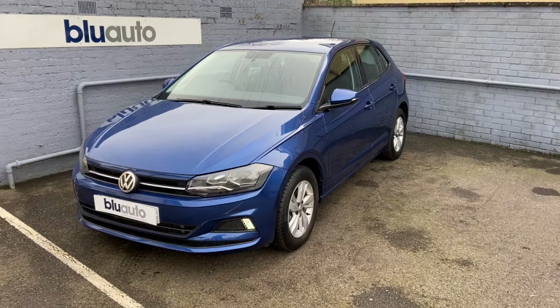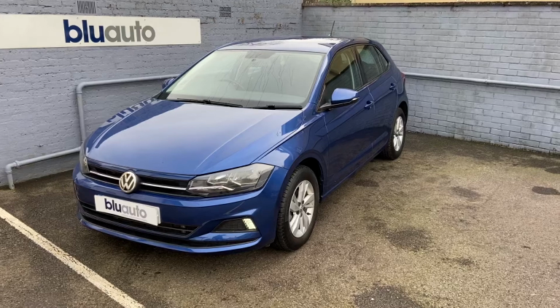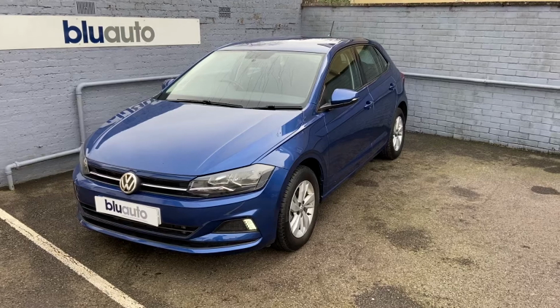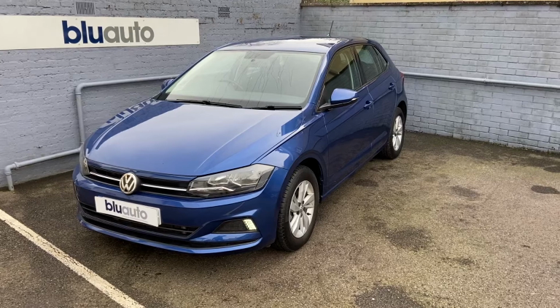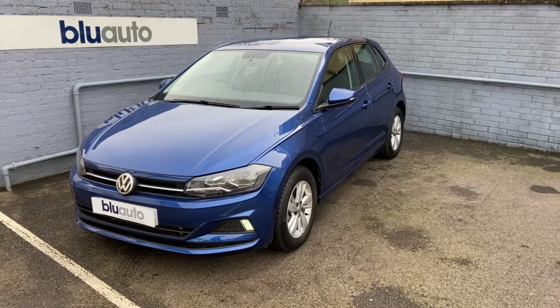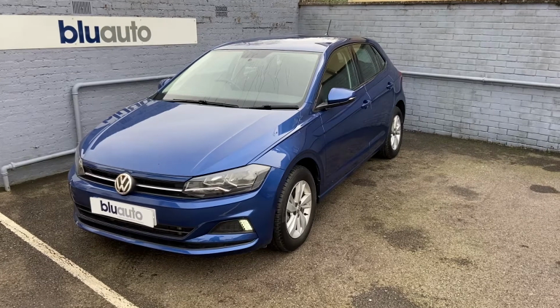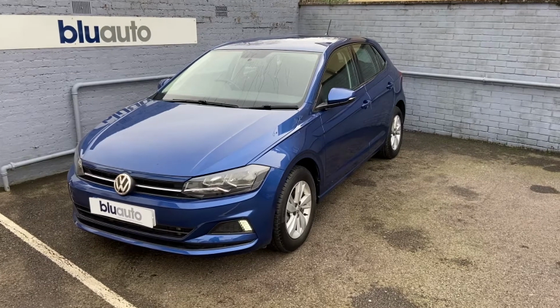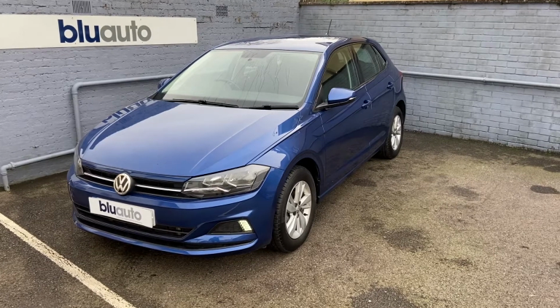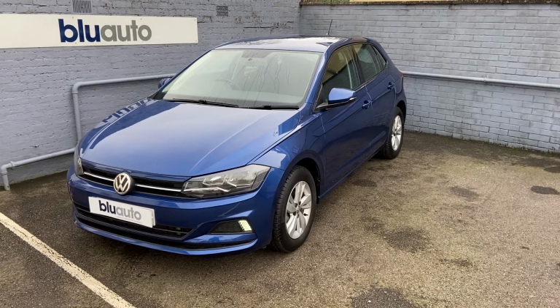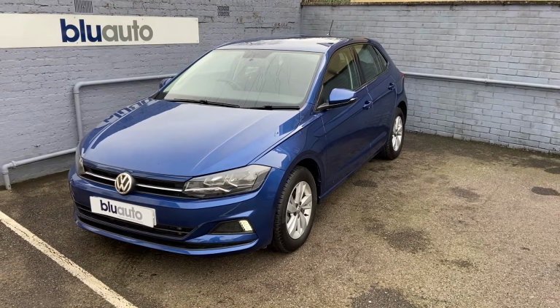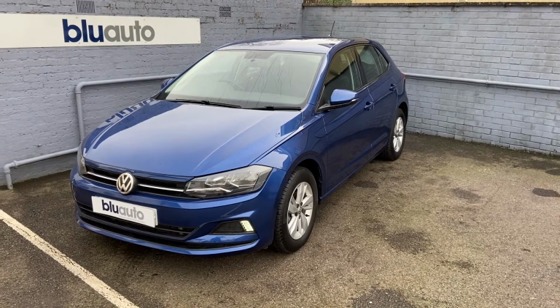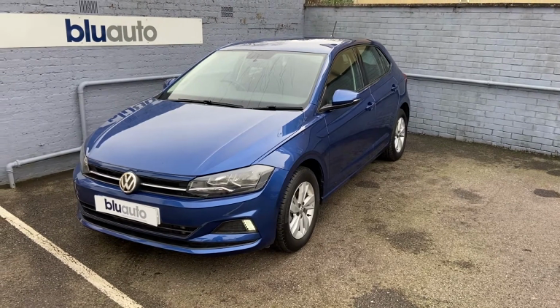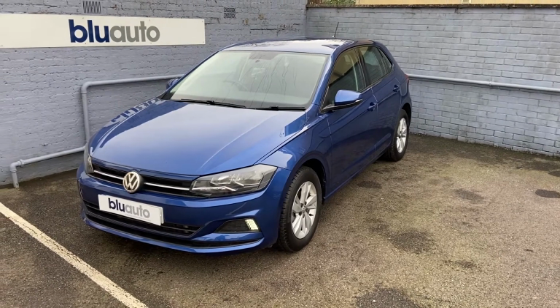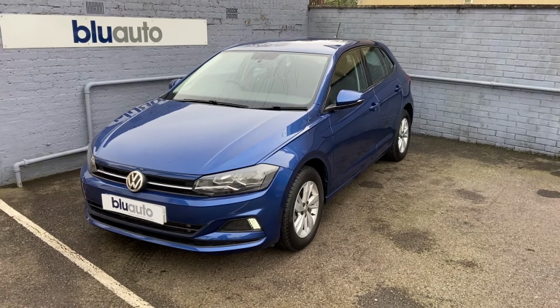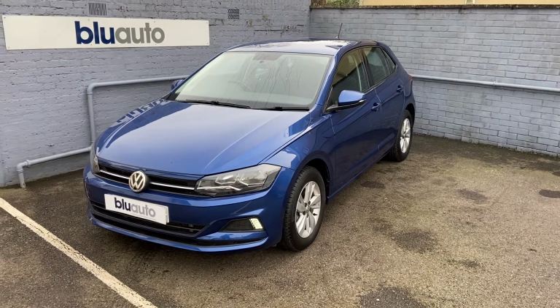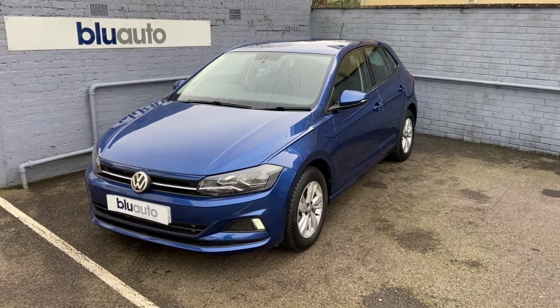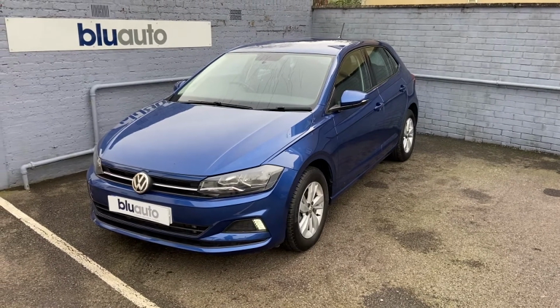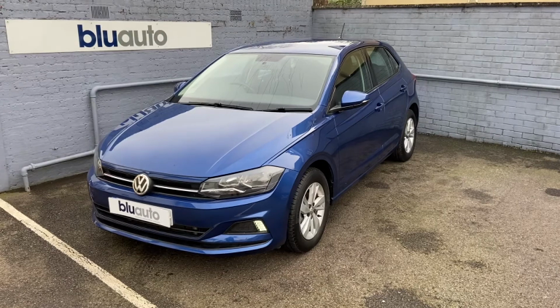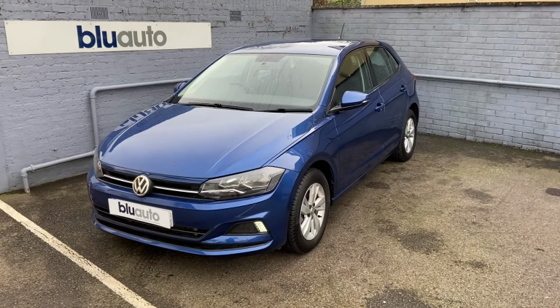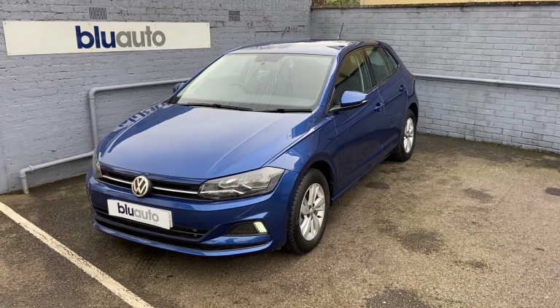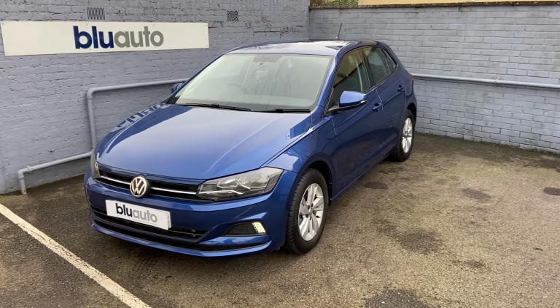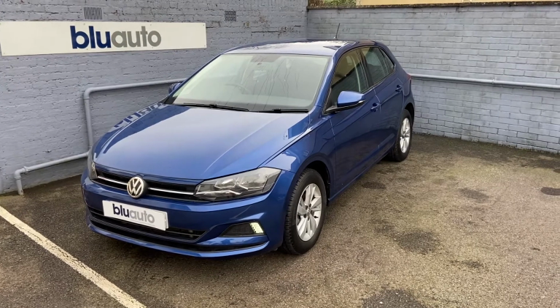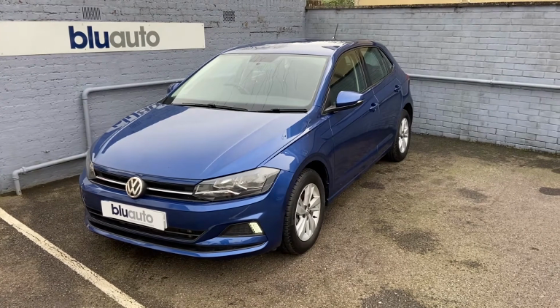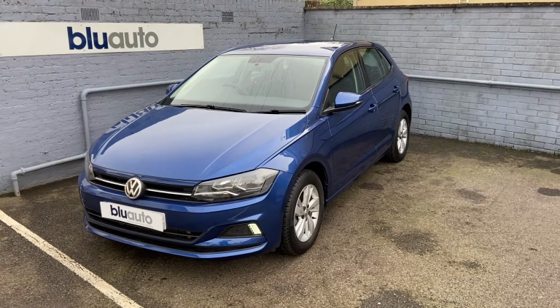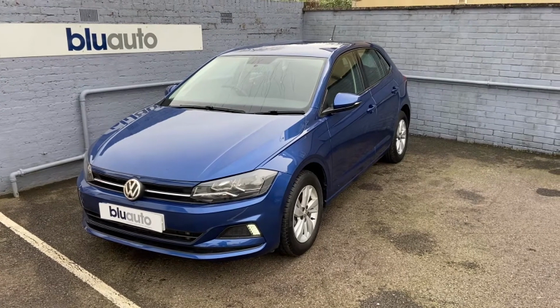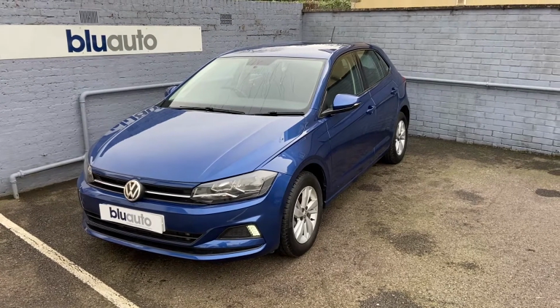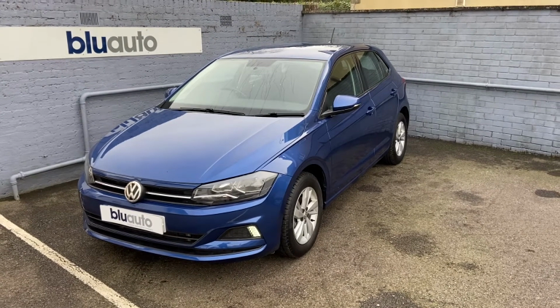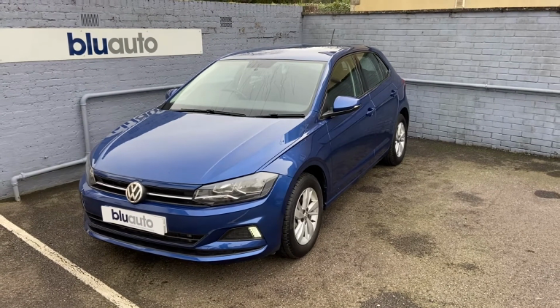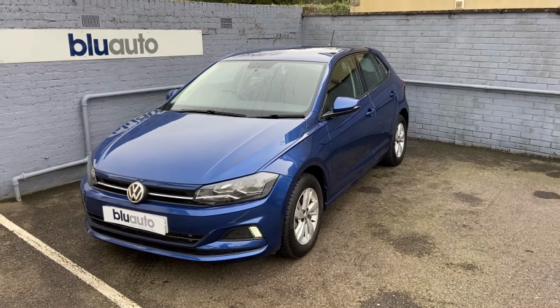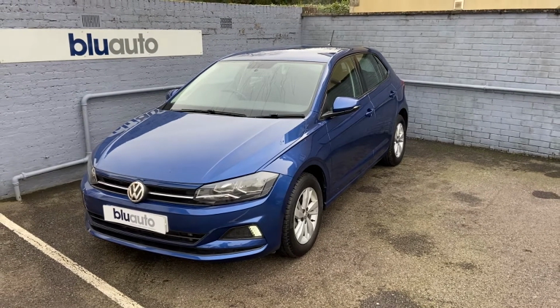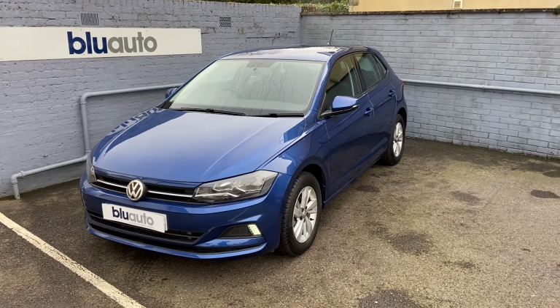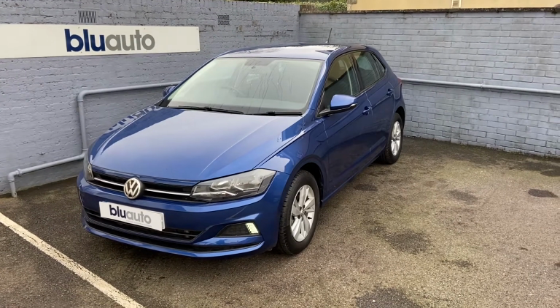Hello, my name's Liam here at Blue Auto Premium Cars, here to present the latest car on our forecourt. This is our 2019 plated Volkswagen Polo 1.0L TSI DSG.